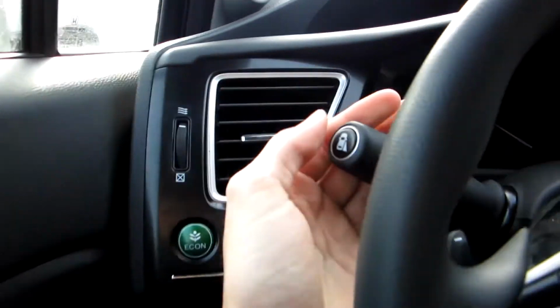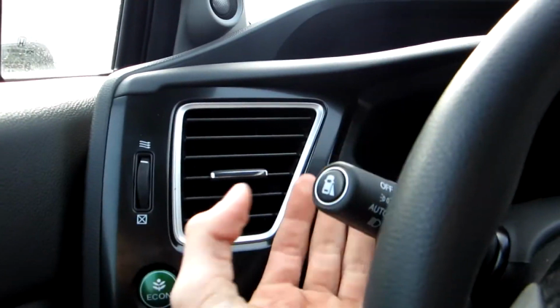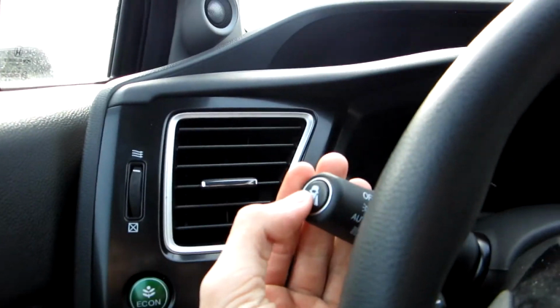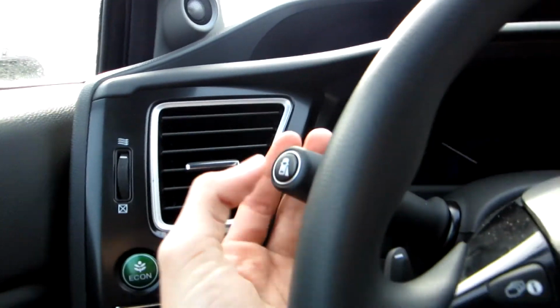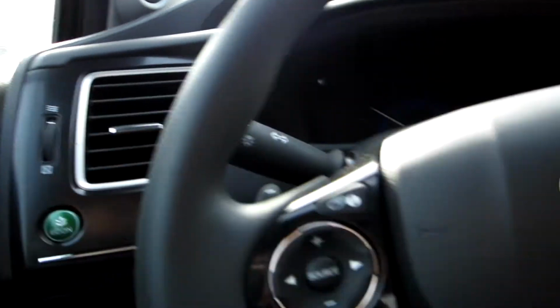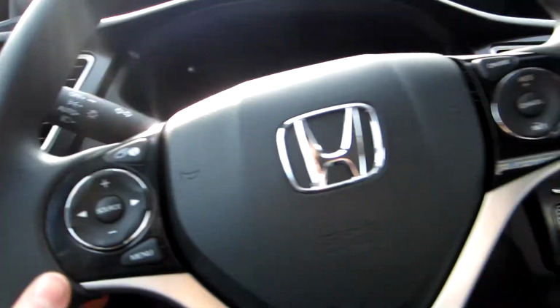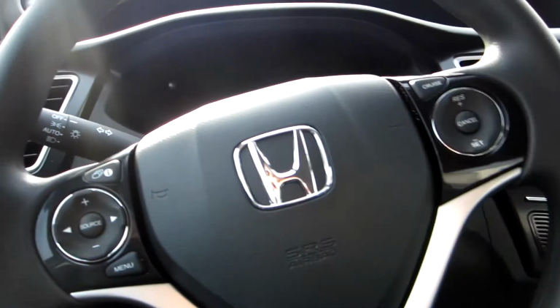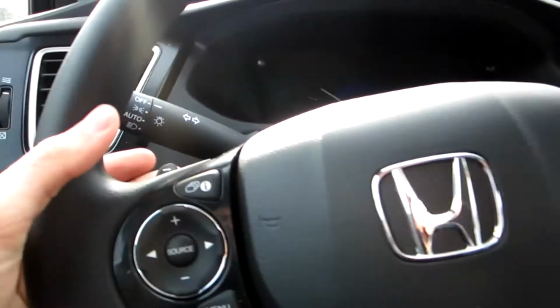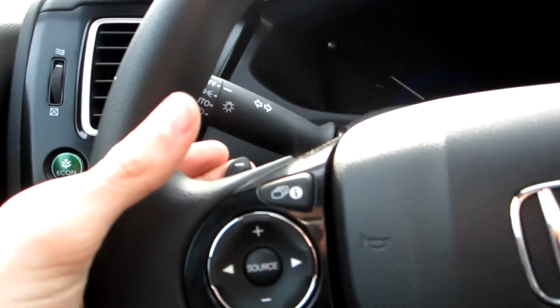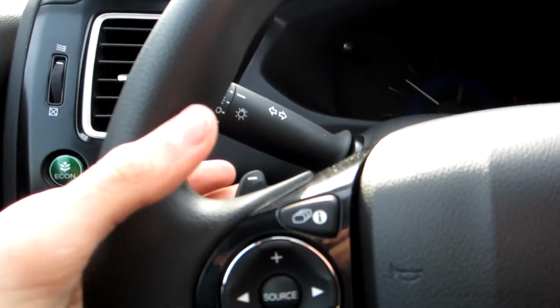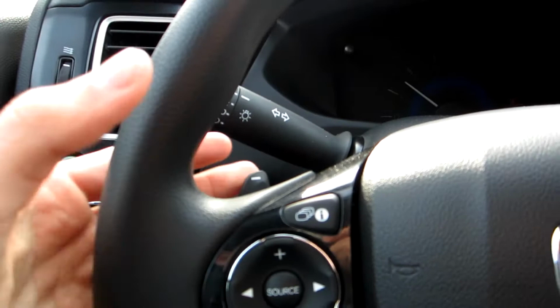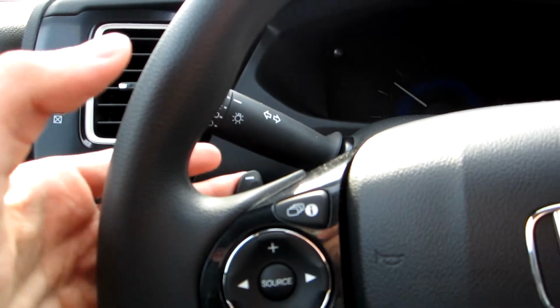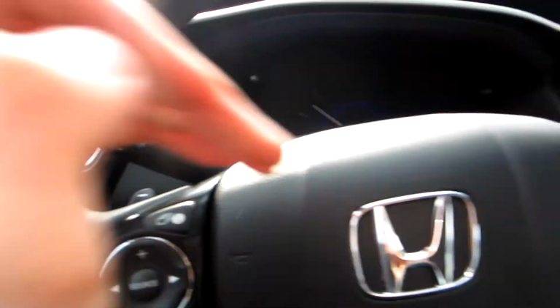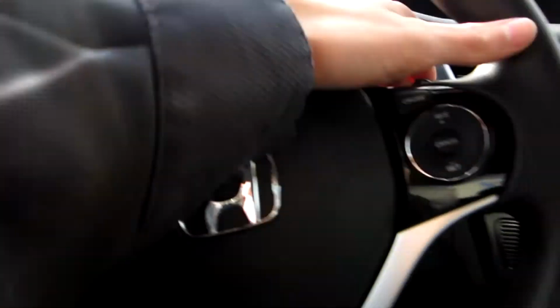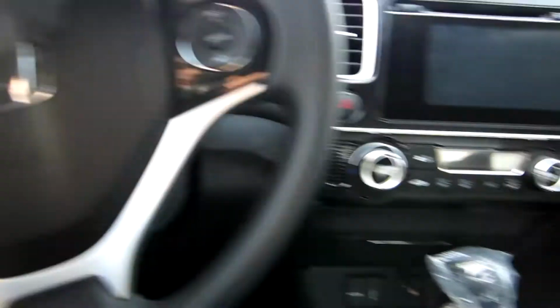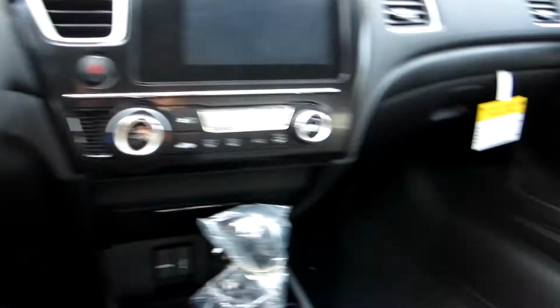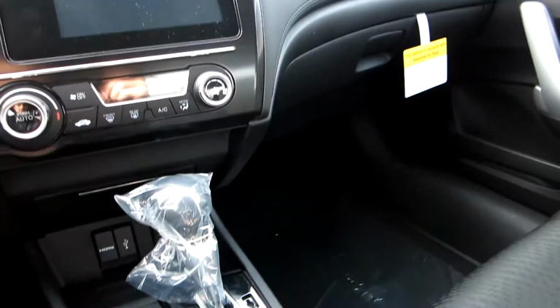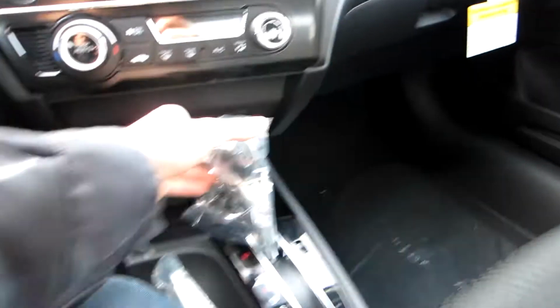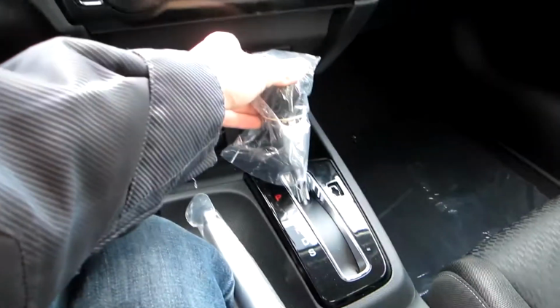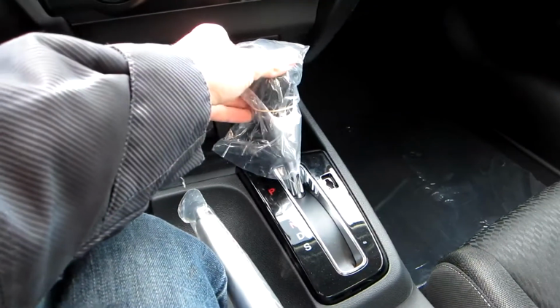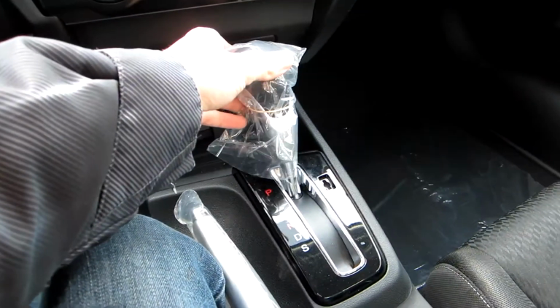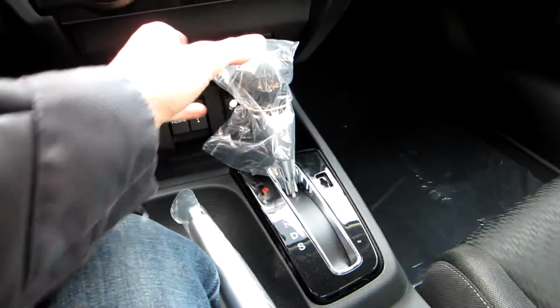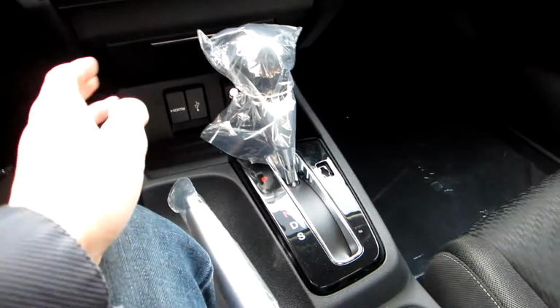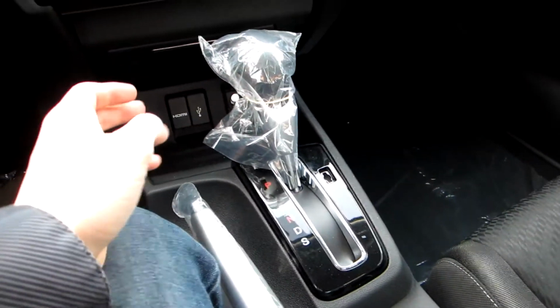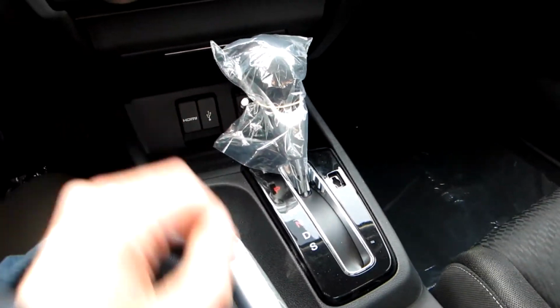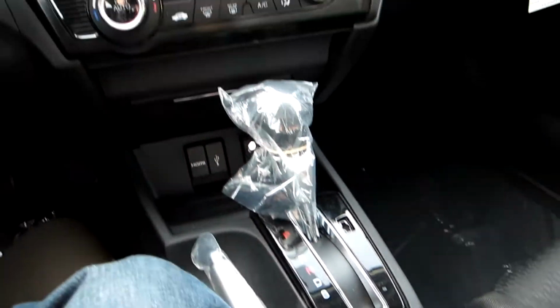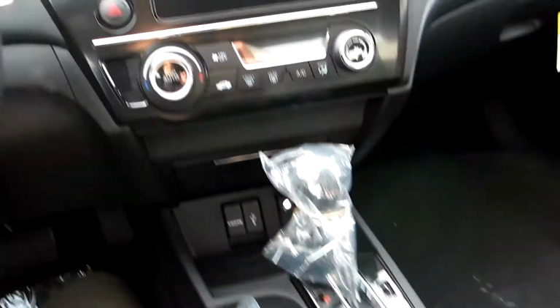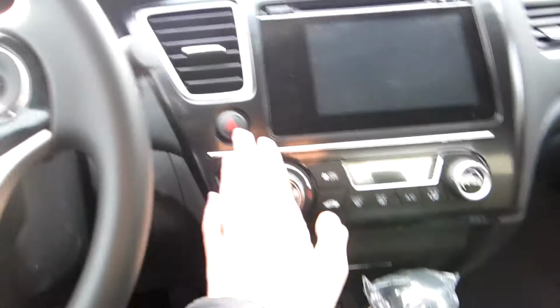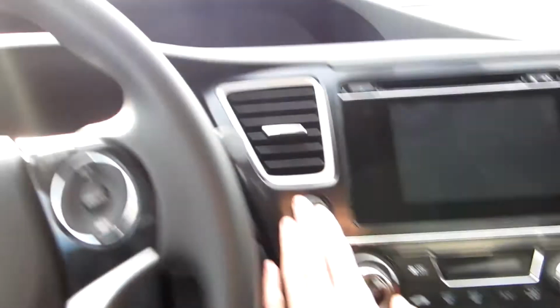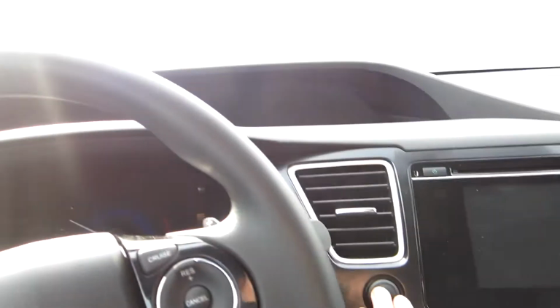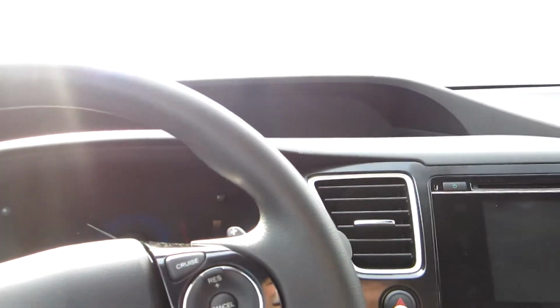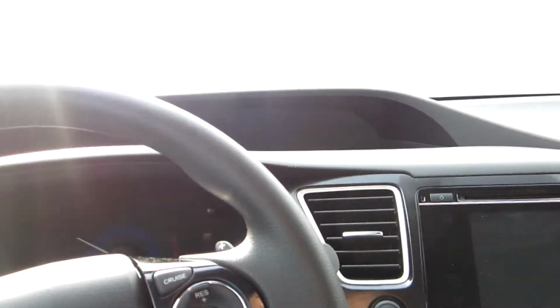You can see here's your Lane Watch stalk right here. Your sport paddle is specific to the EX Coupe. It's a CVT with sport mode to simulate seven gears when you're in sport mode. So you get your hazards right here.